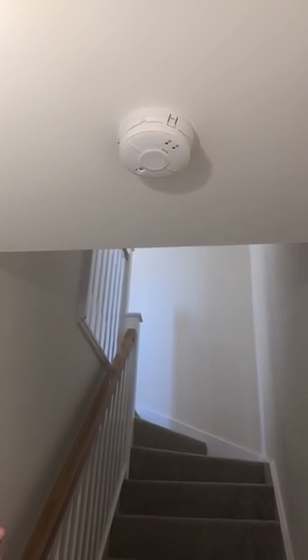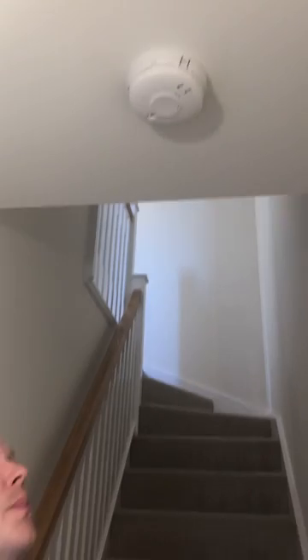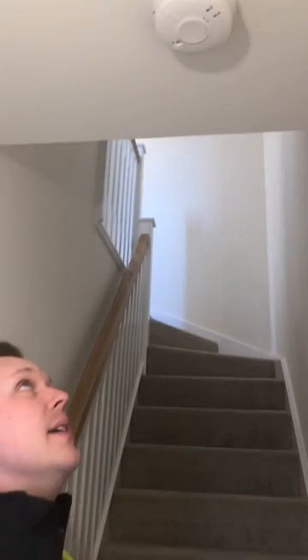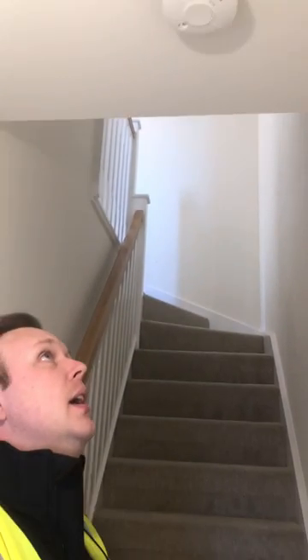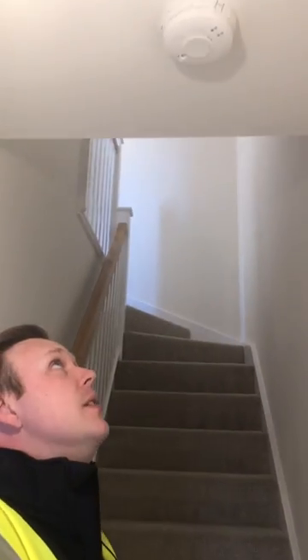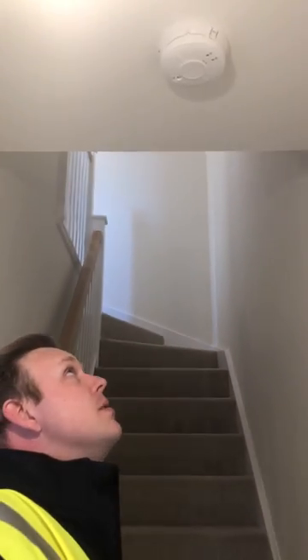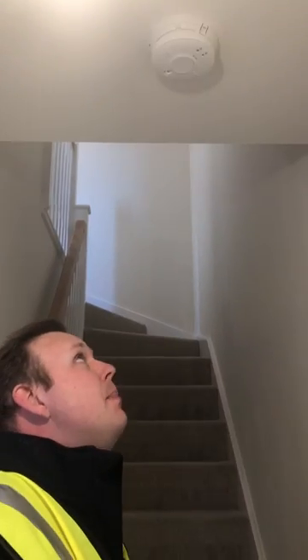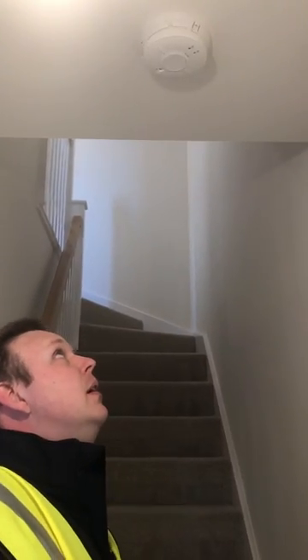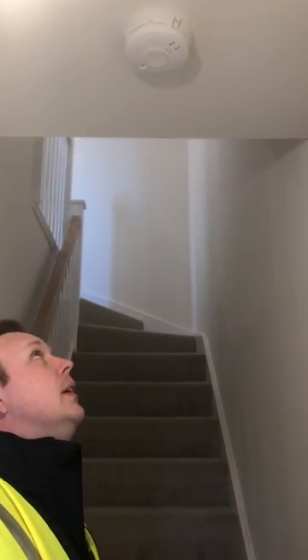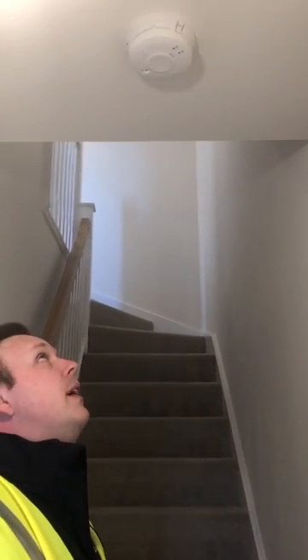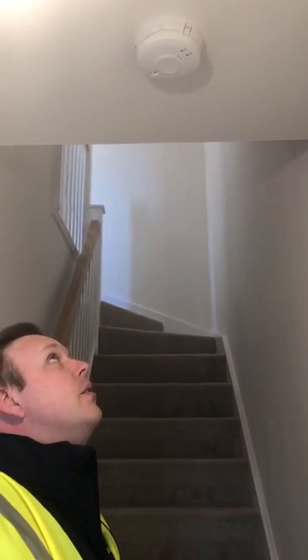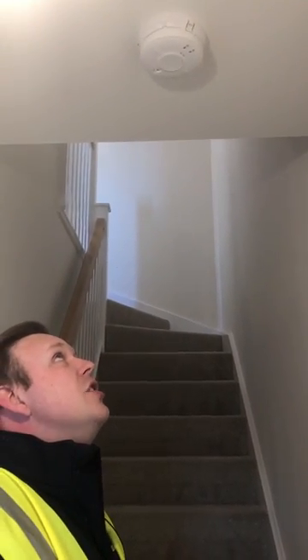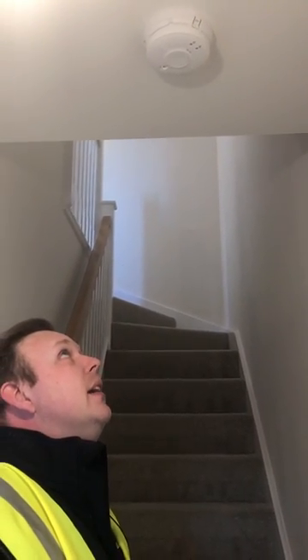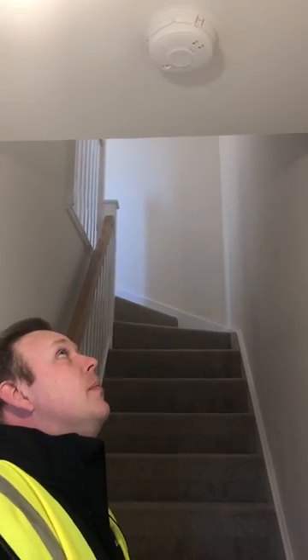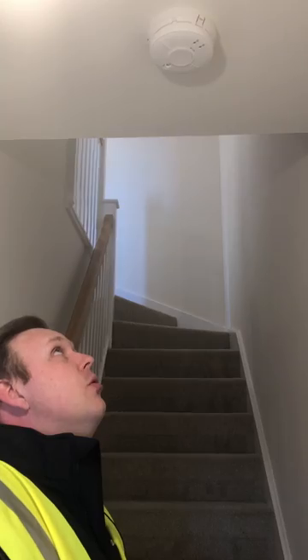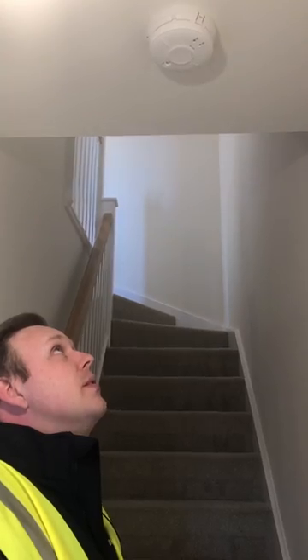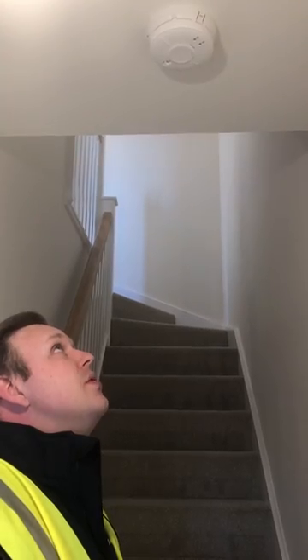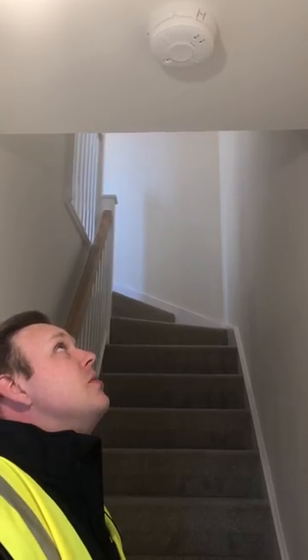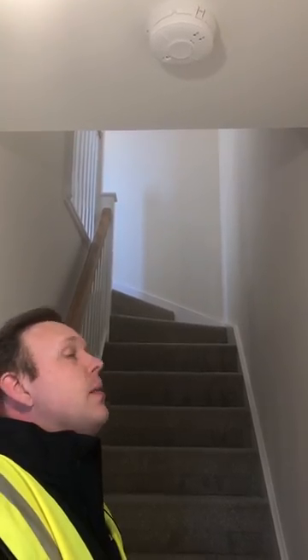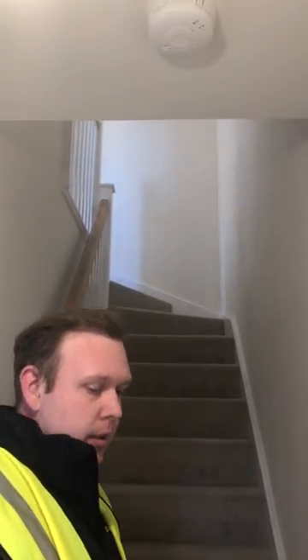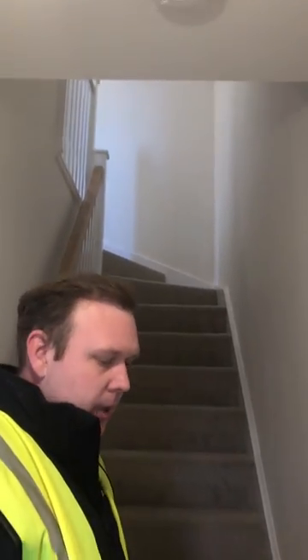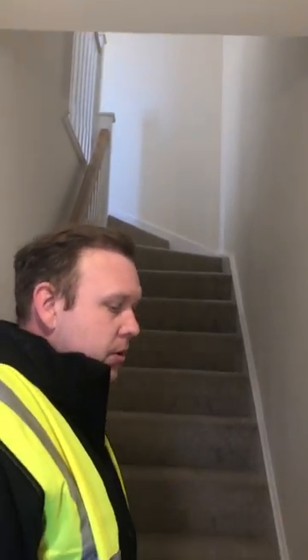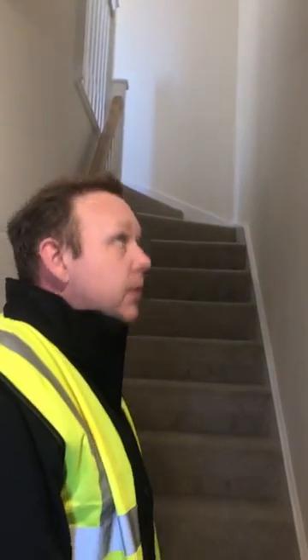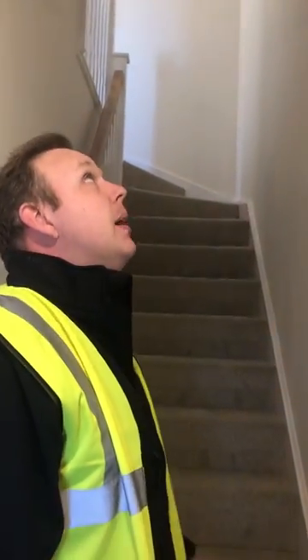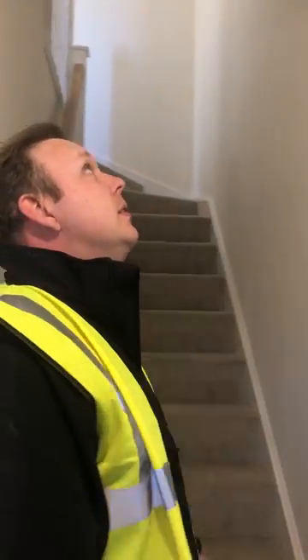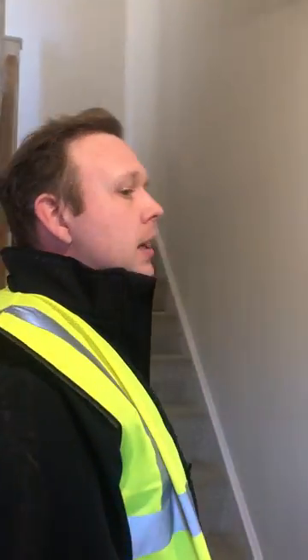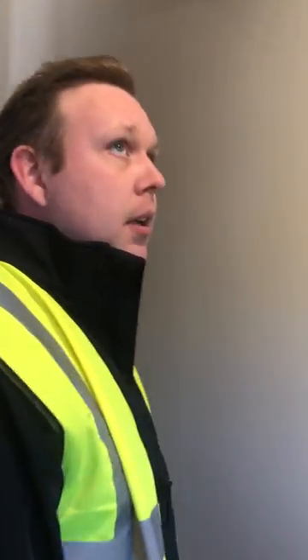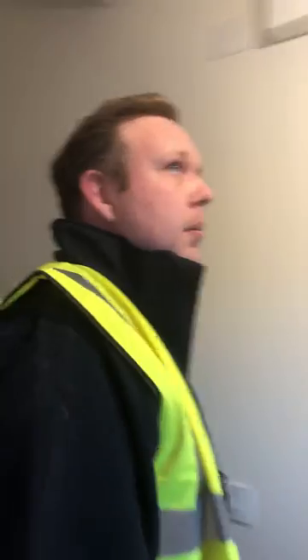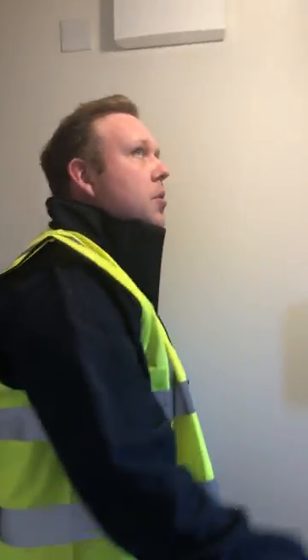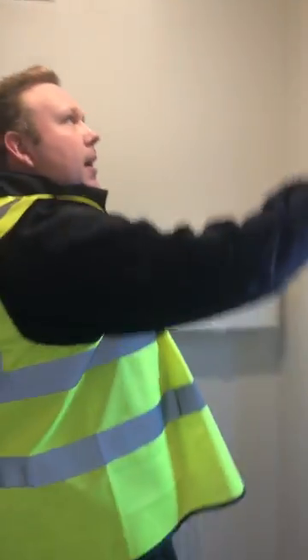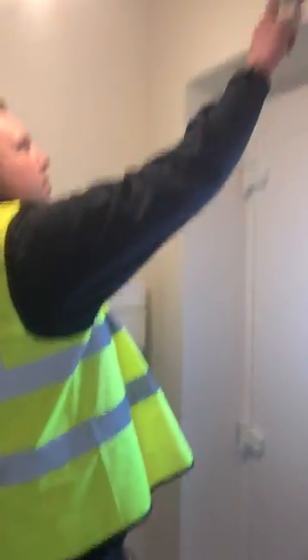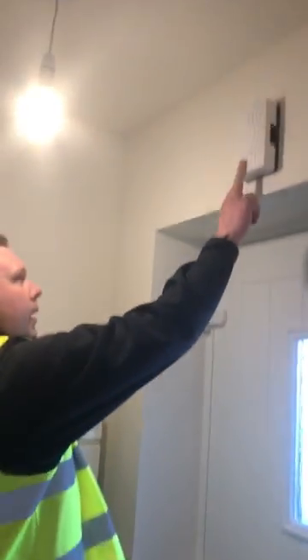If it starts to pip very gradually, it's normally because the battery has run out. If it does go off fully, you'll know about it — it's a different sound. Also here, this is the doorbell.